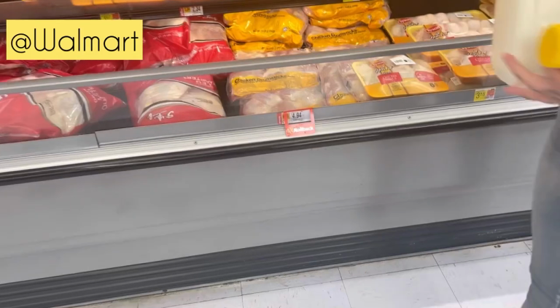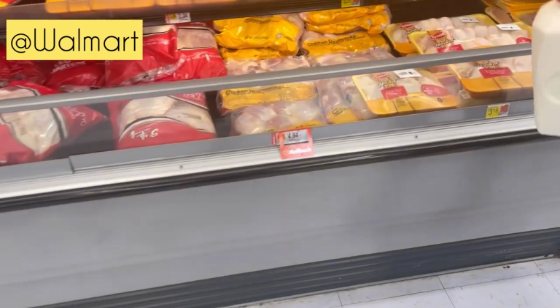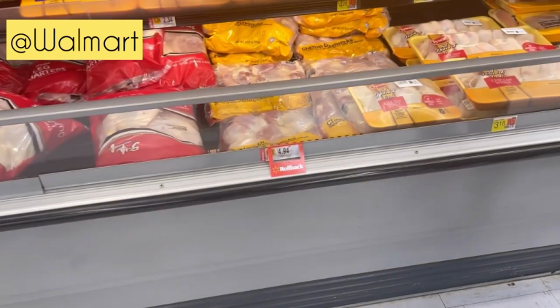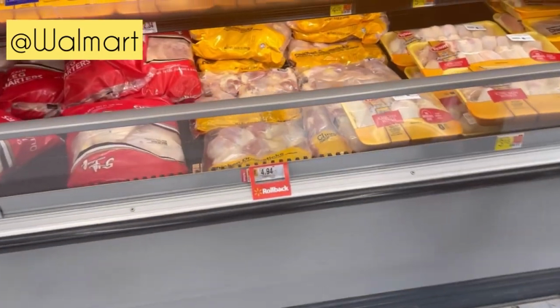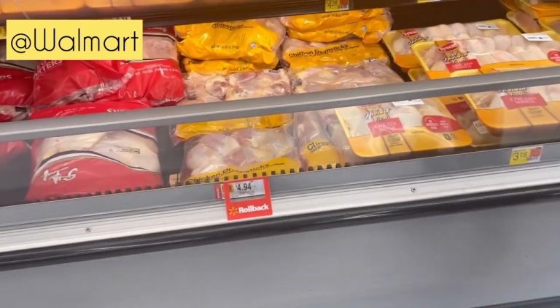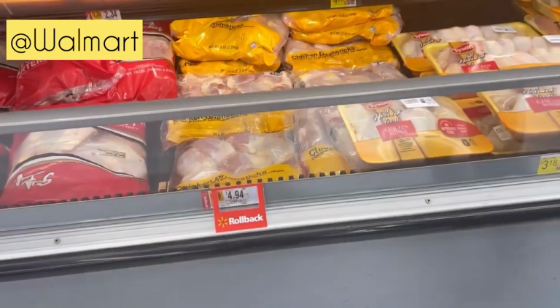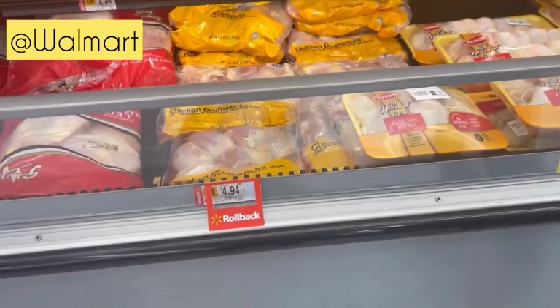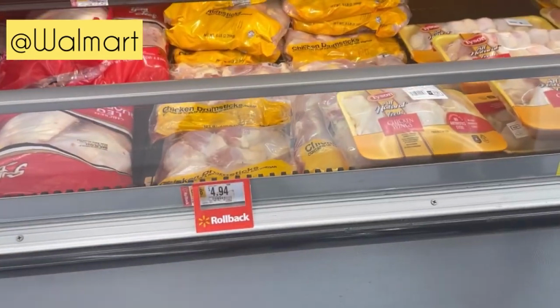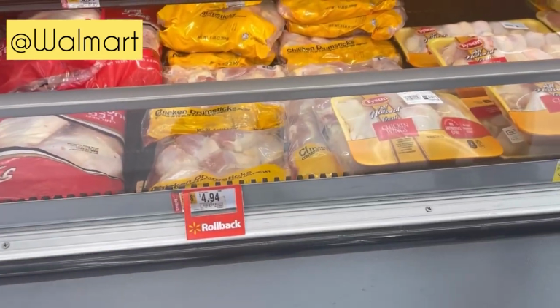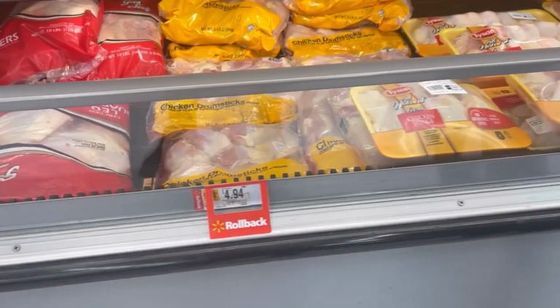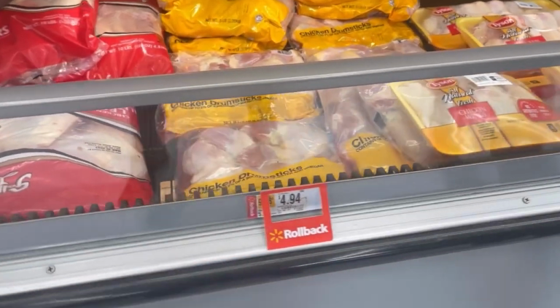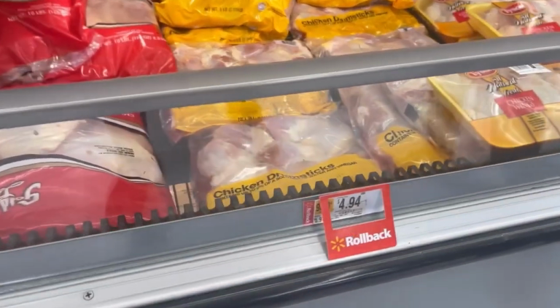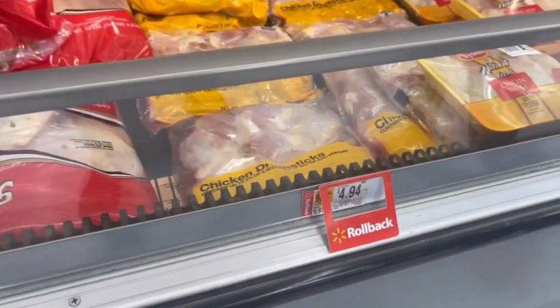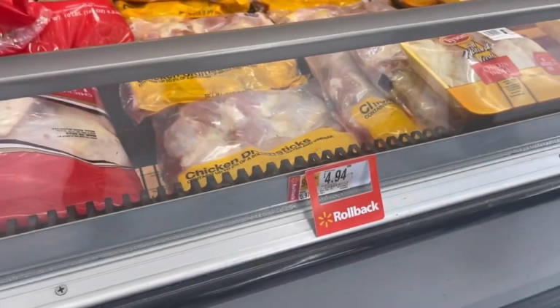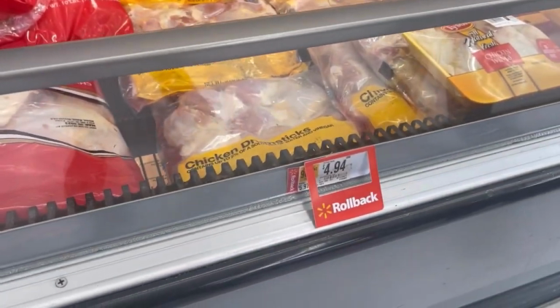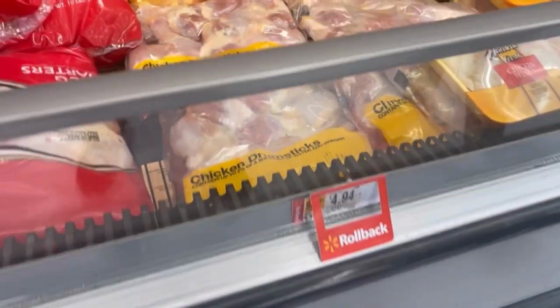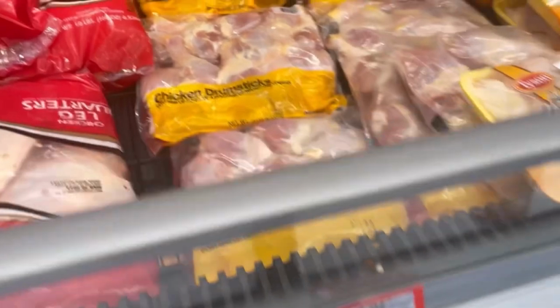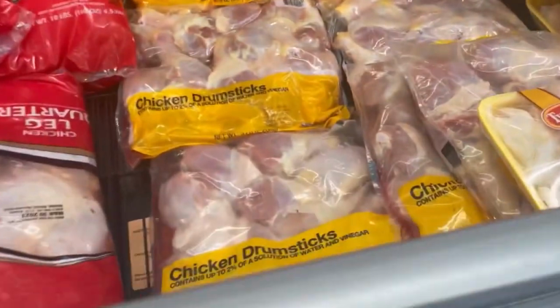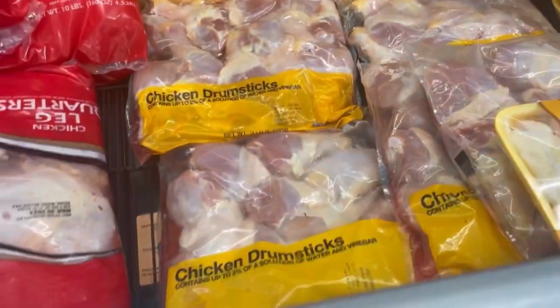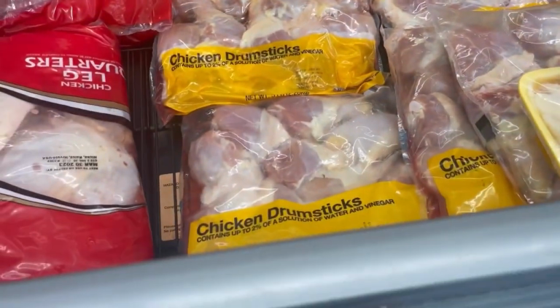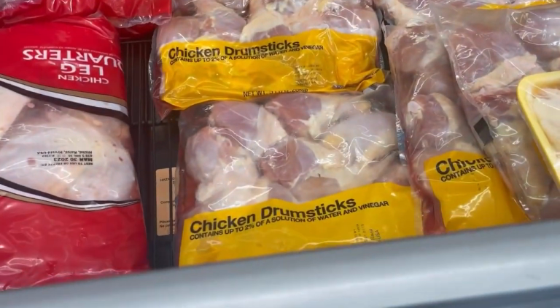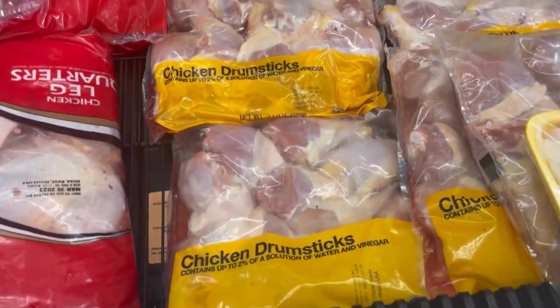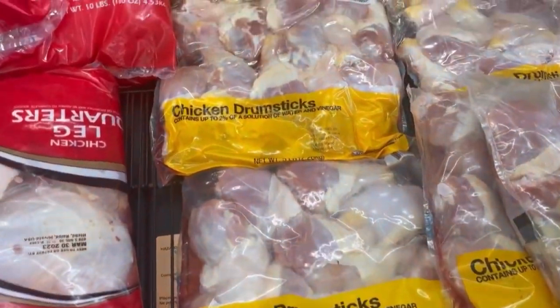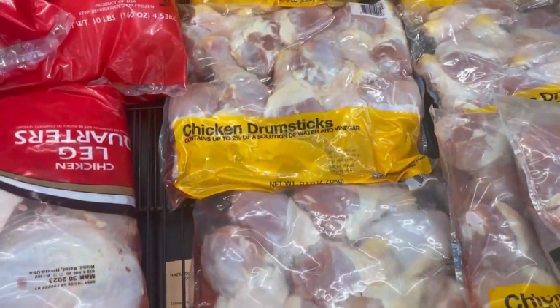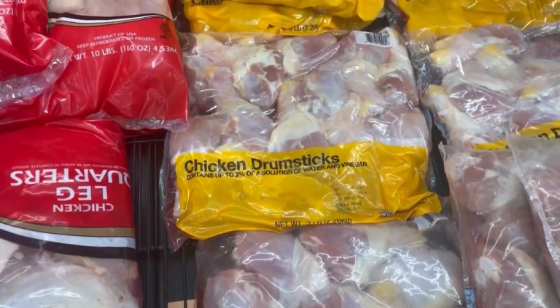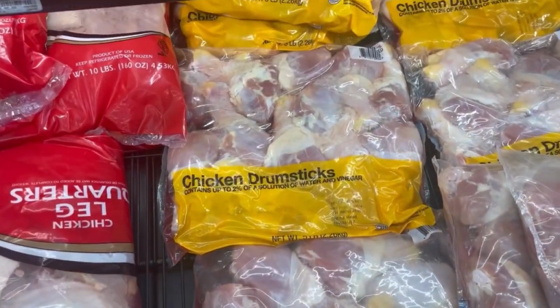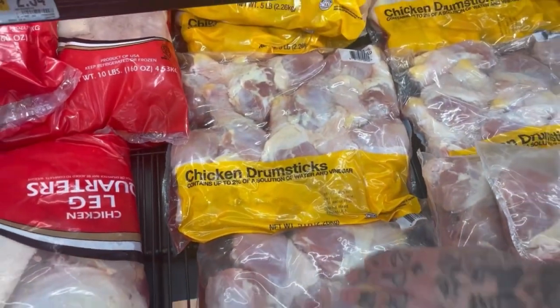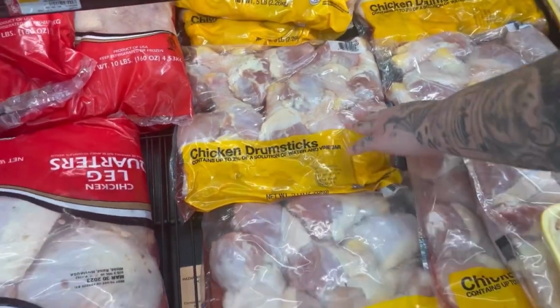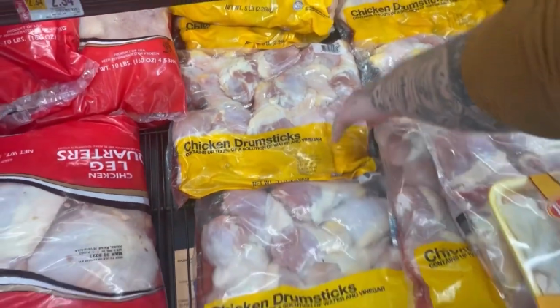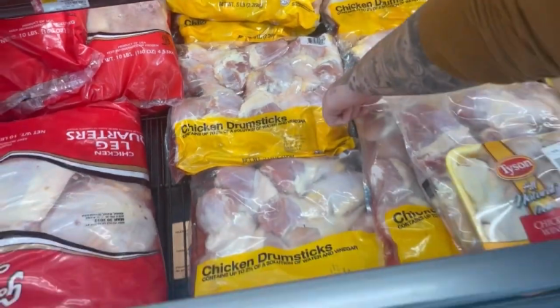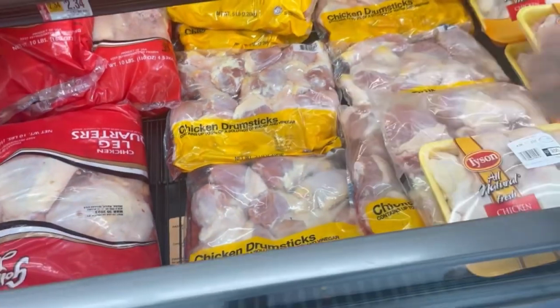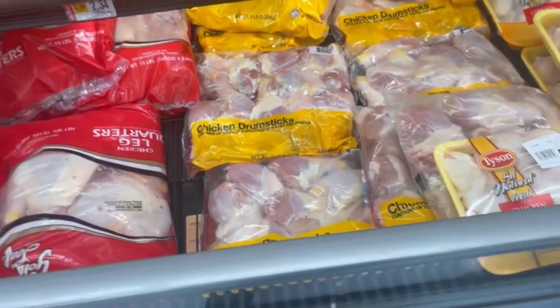Alright you guys, there's a $4.94 drumstick pack — it used to be $9 something. I guess these are the drumsticks, but it's only 5 pounds, so it's still more expensive.